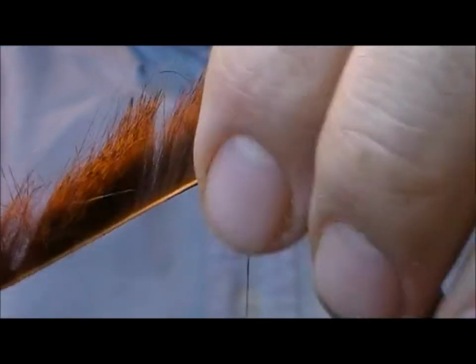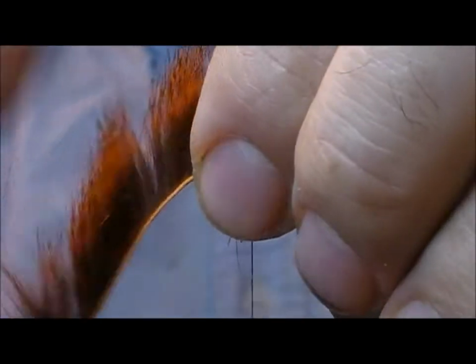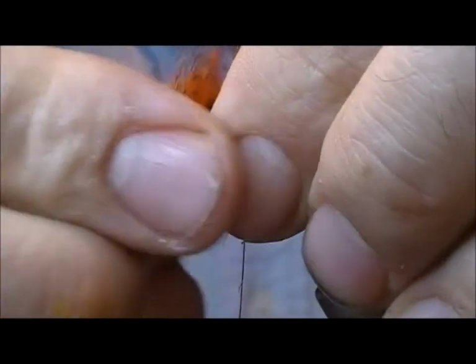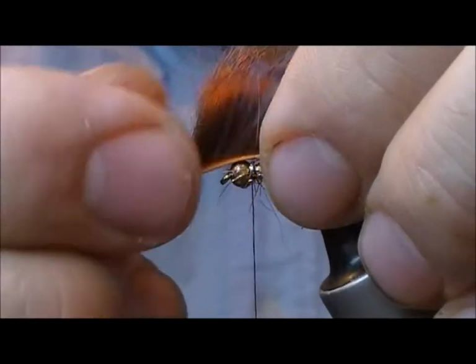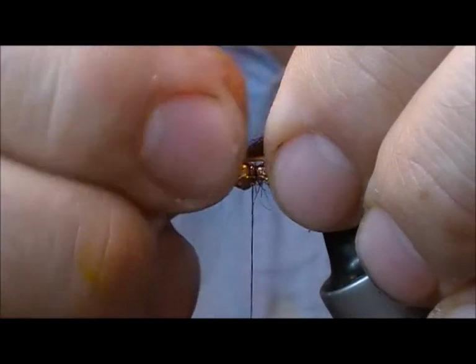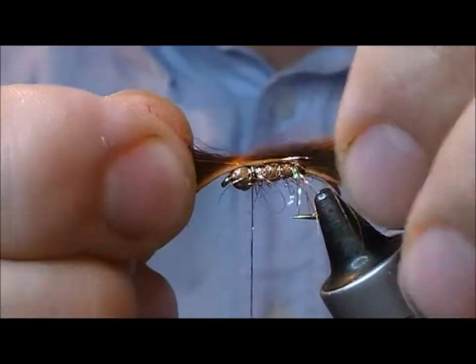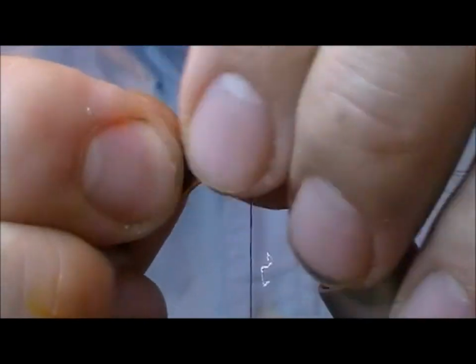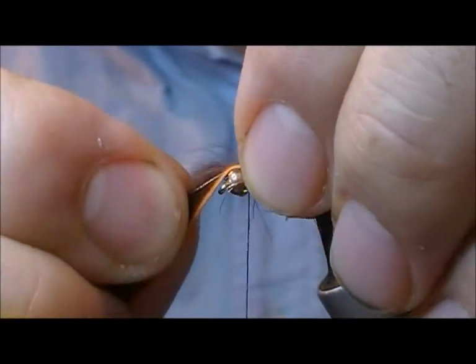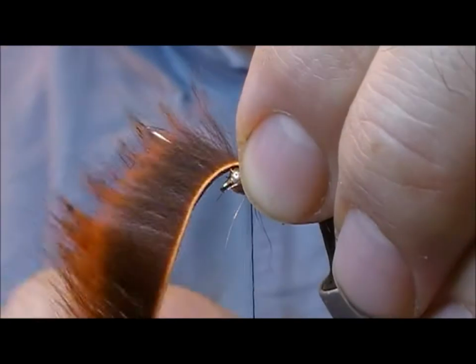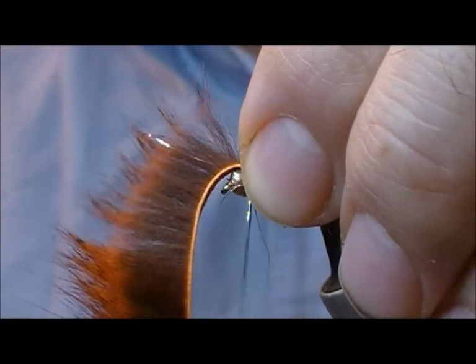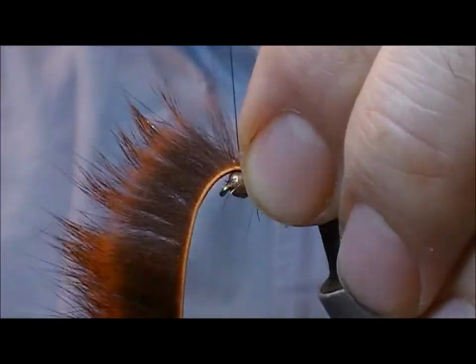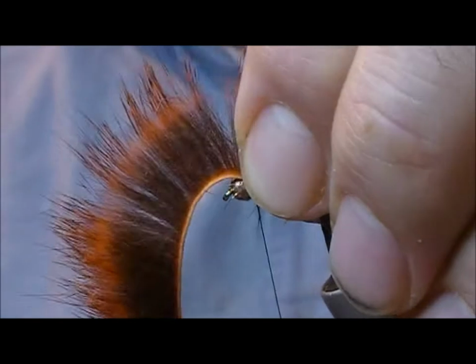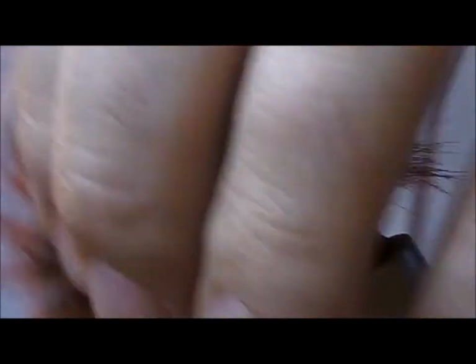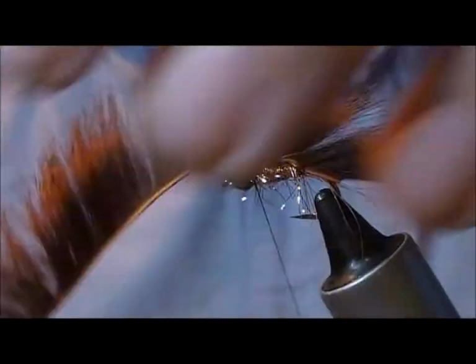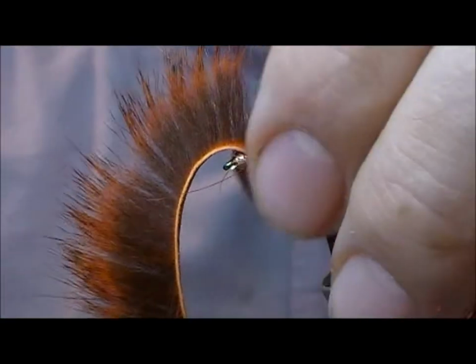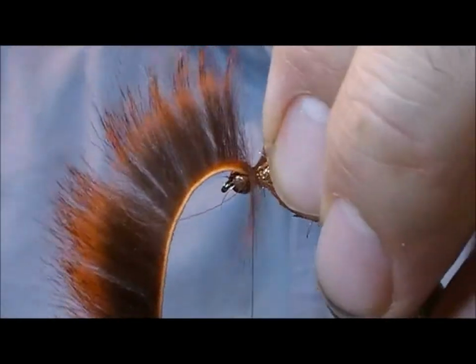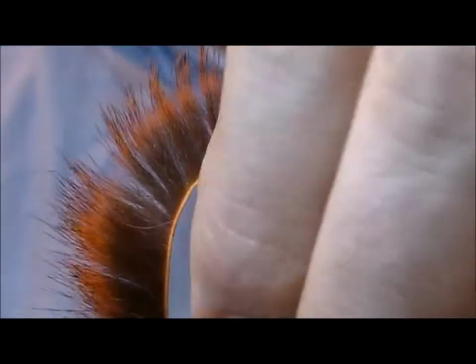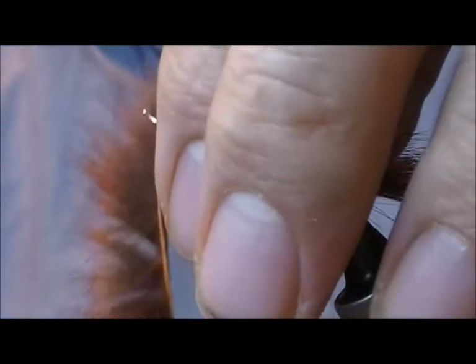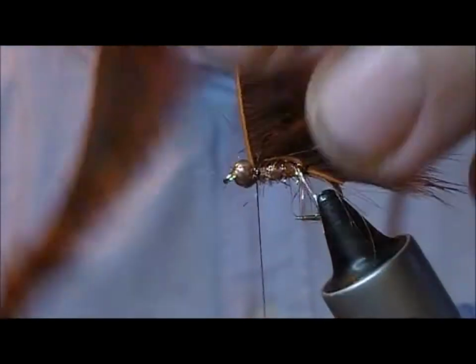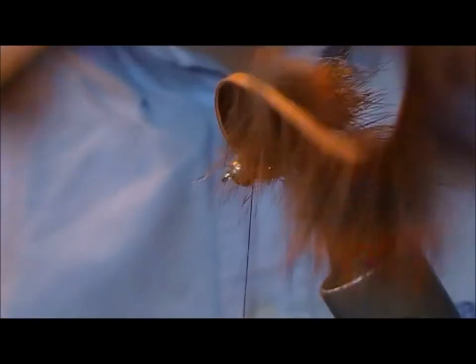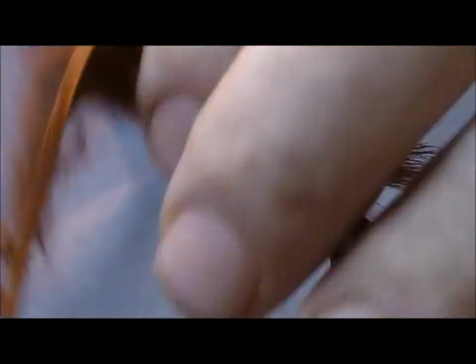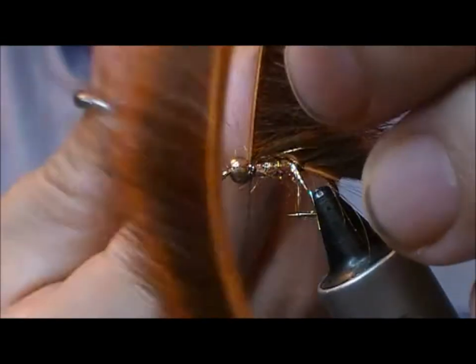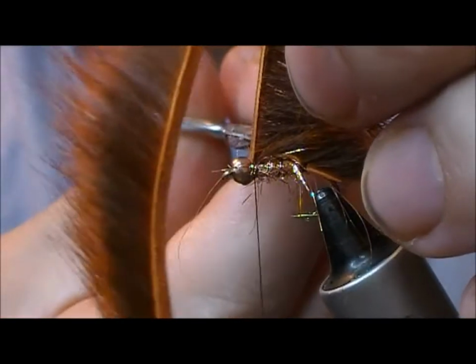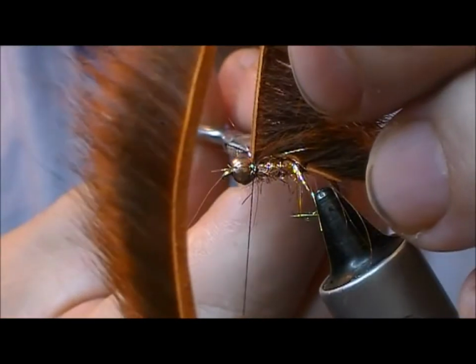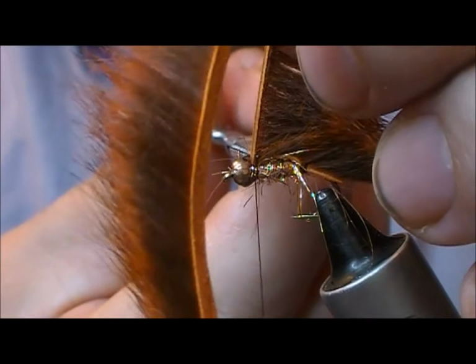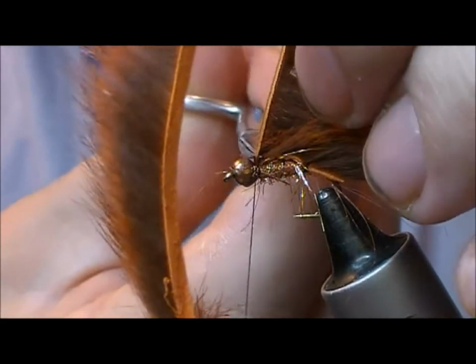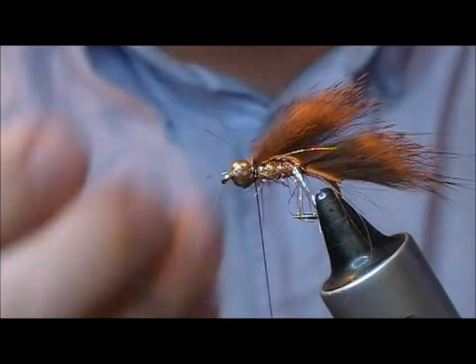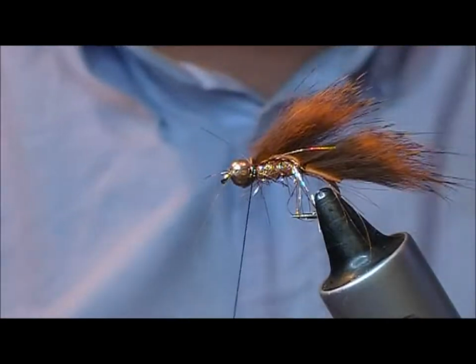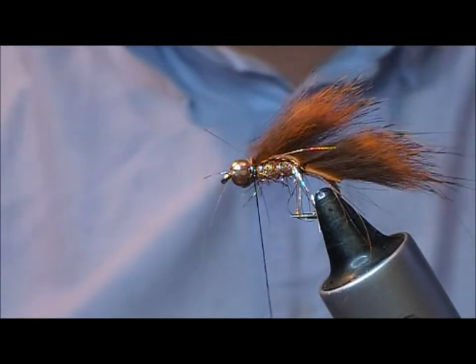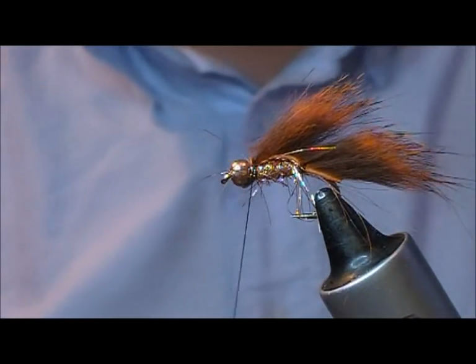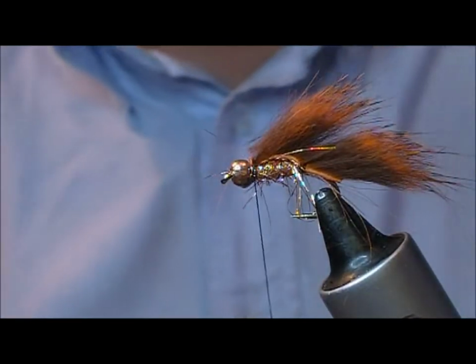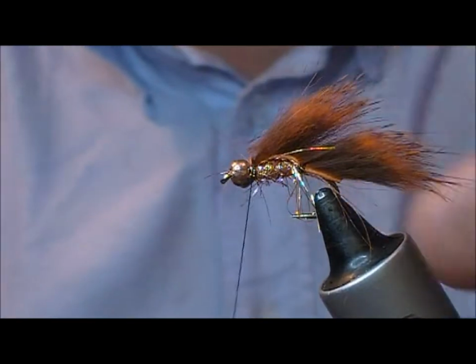Then we fold over our Zonker strip and tie it up and tie it in. Trim it off.